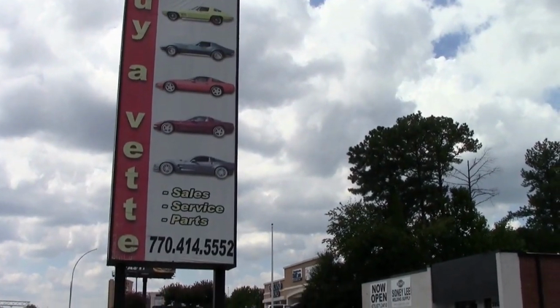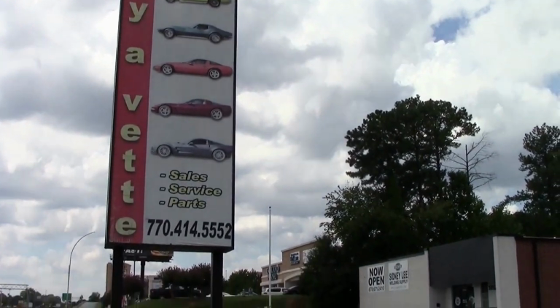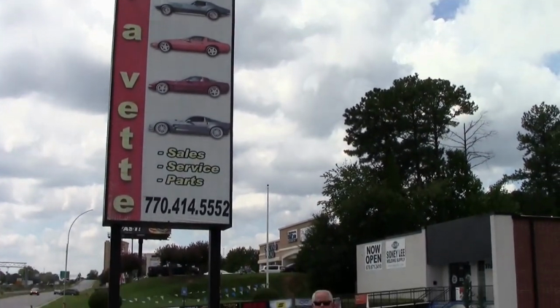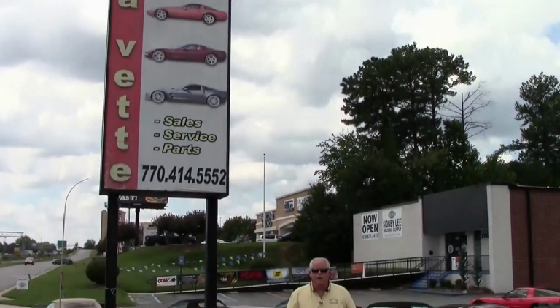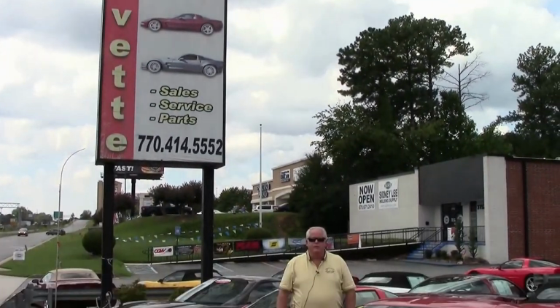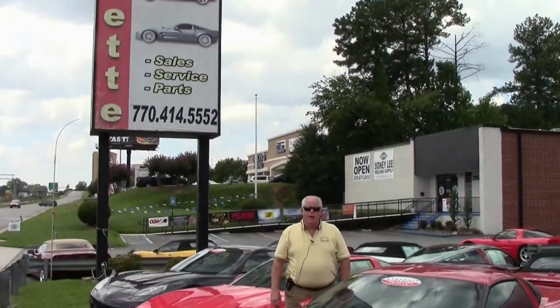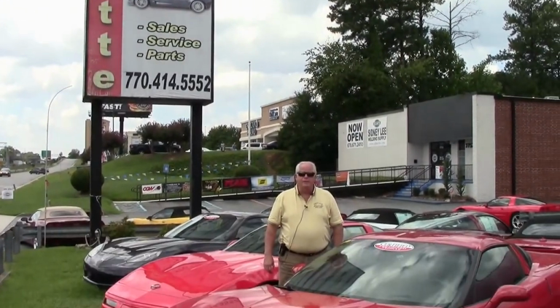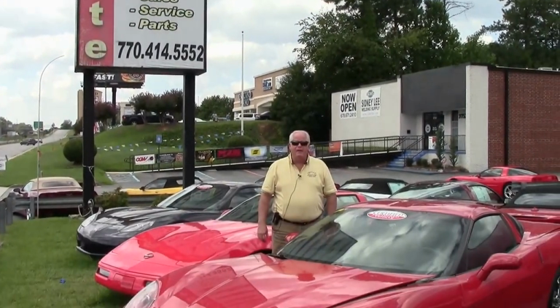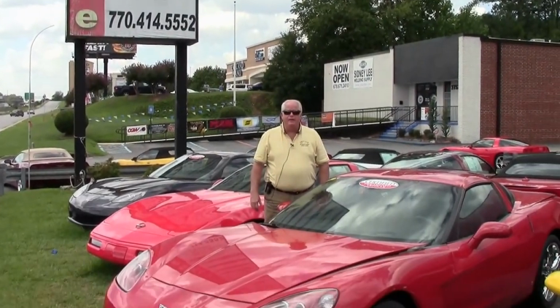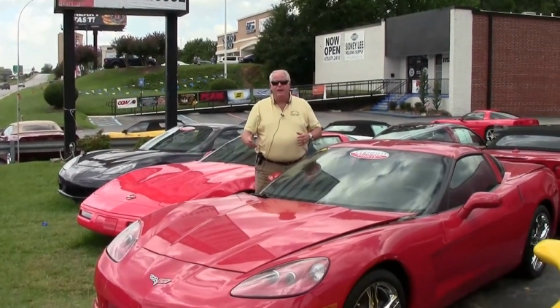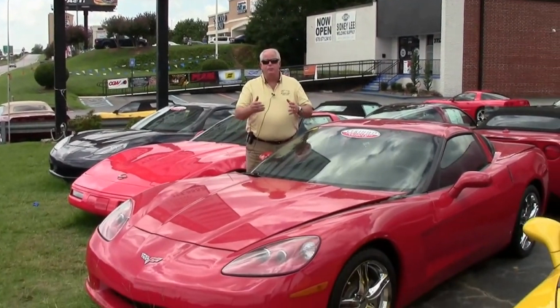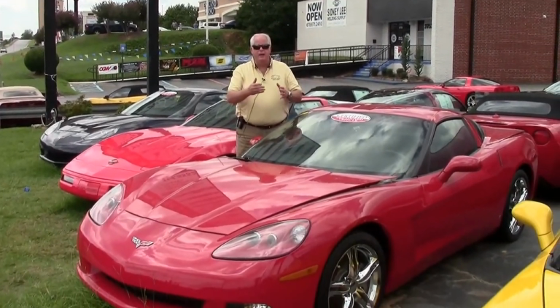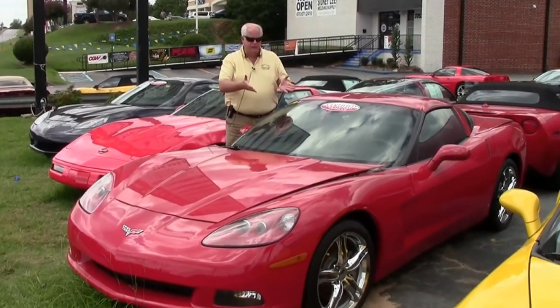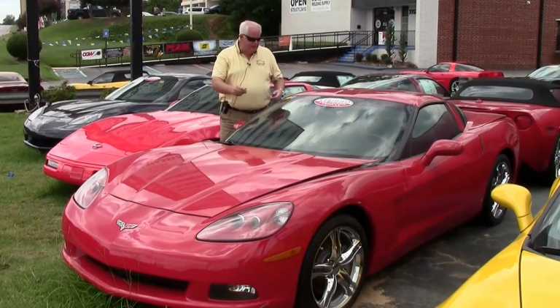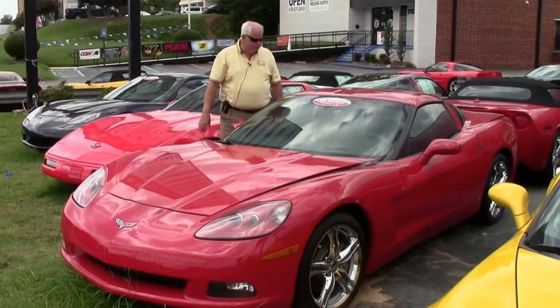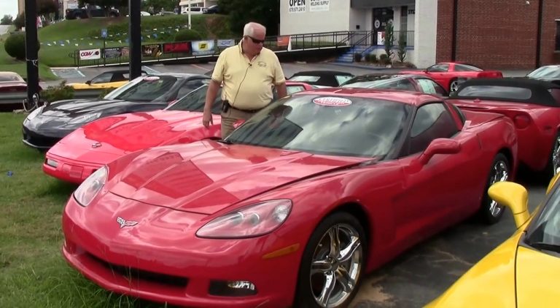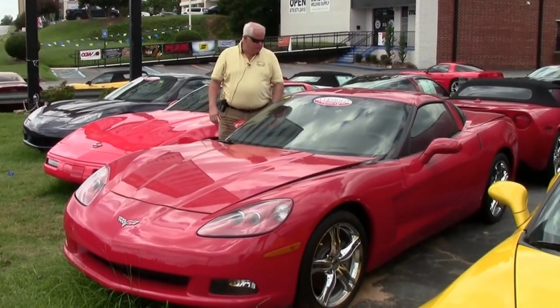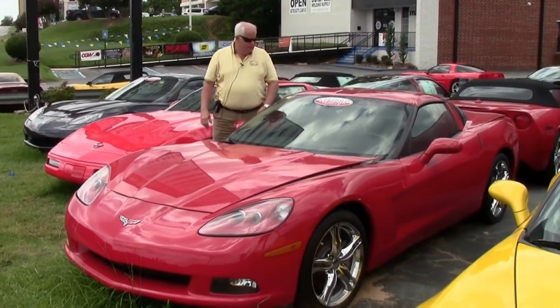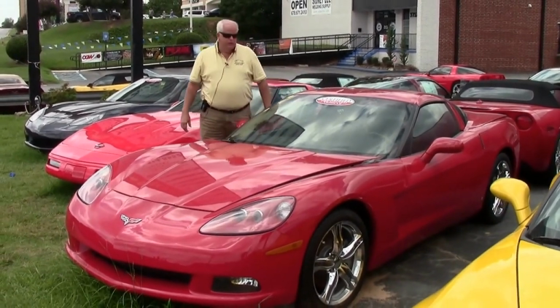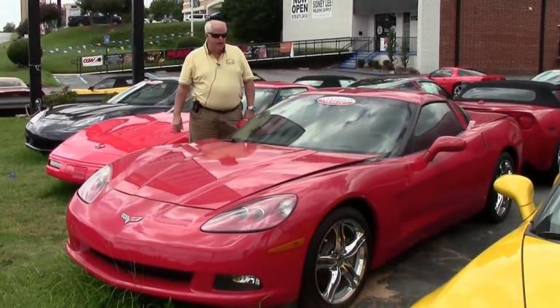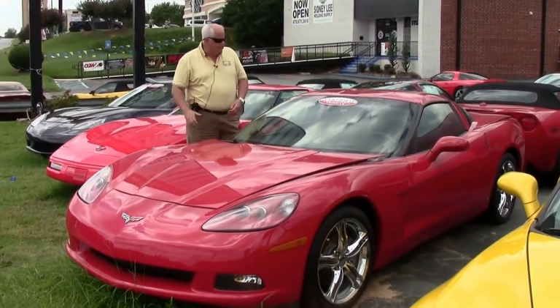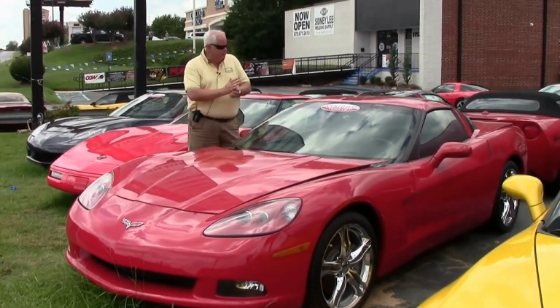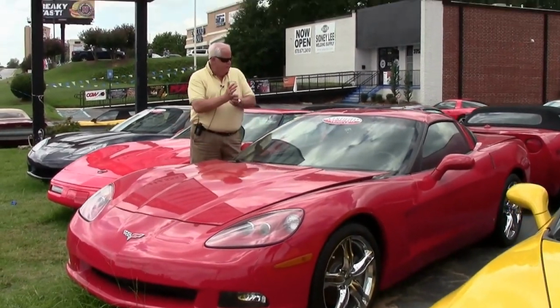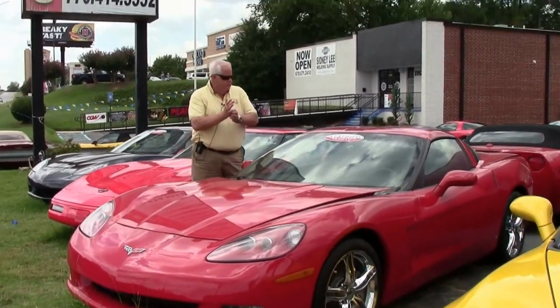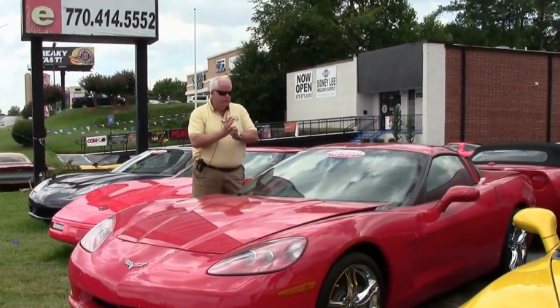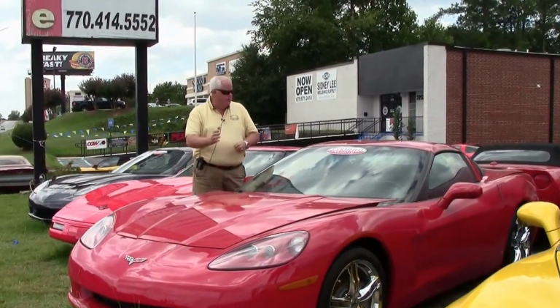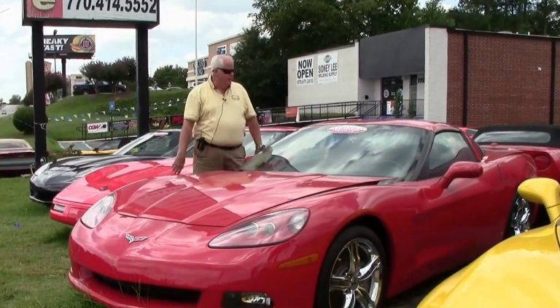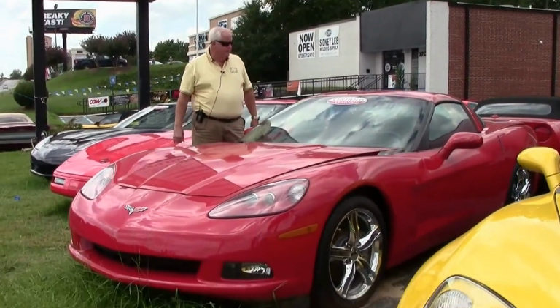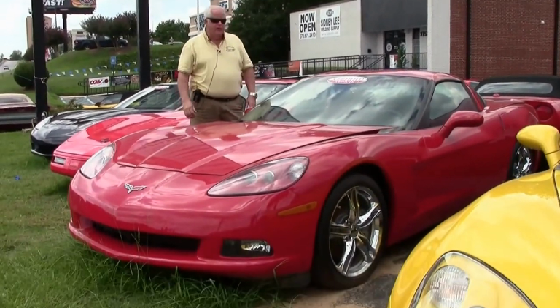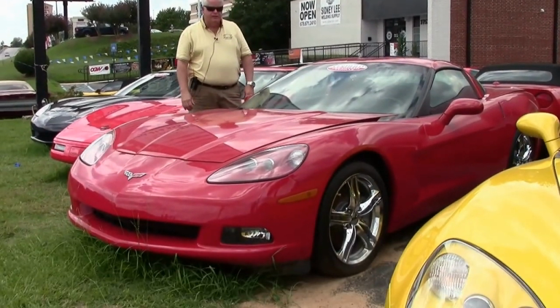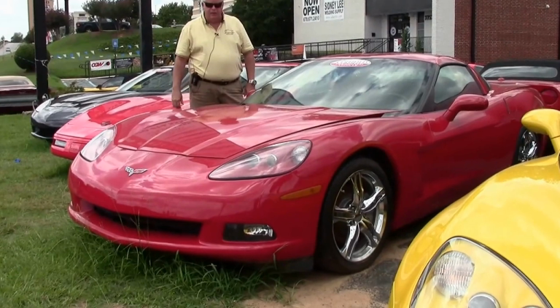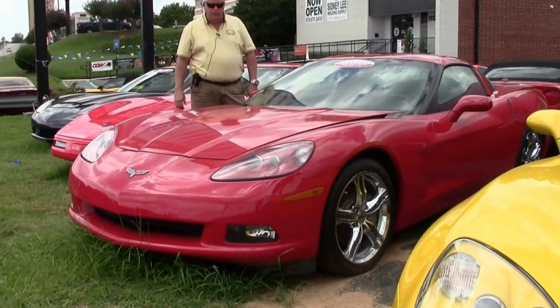Hello folks. Welcome to Buy a Vet. My name is Rick Engel. Today I'm going to show you this 2008 Victory Red 3LT Coupe.